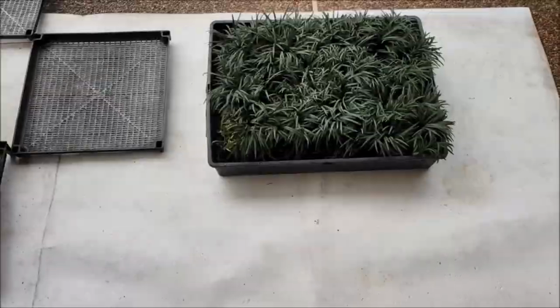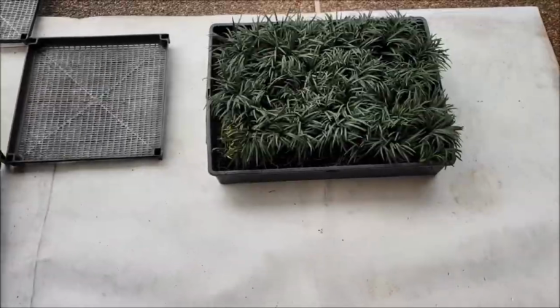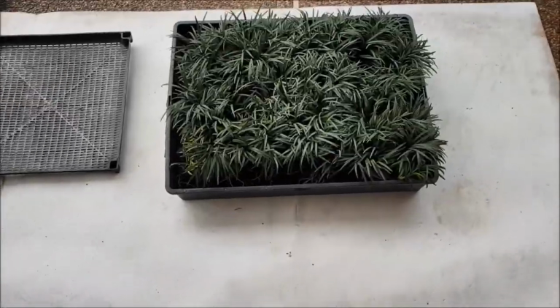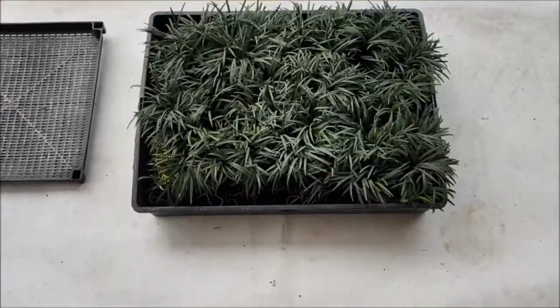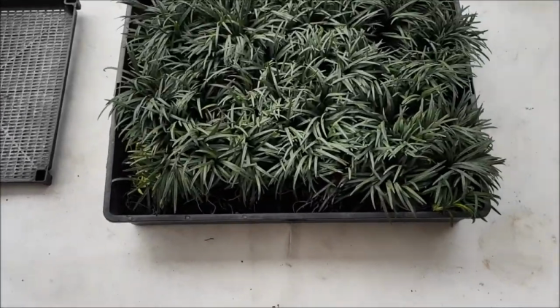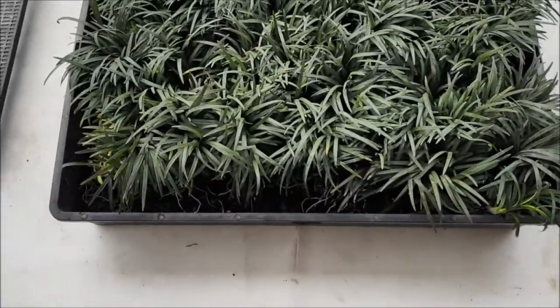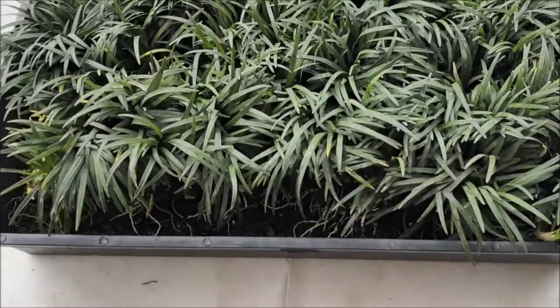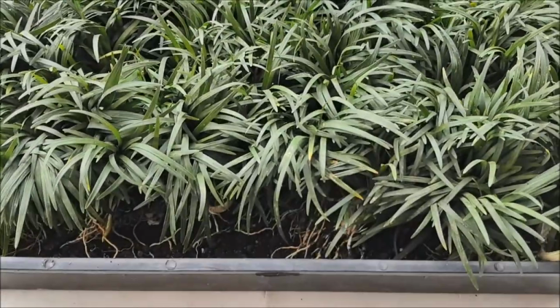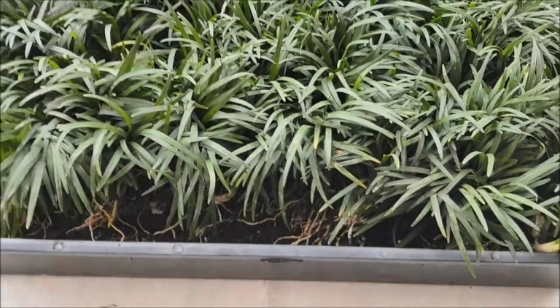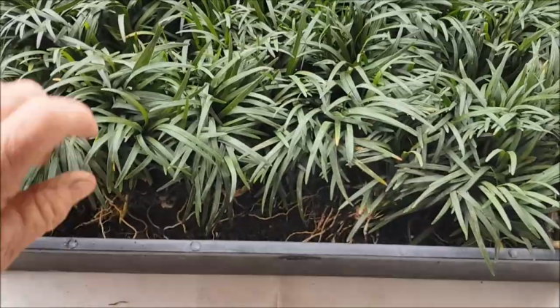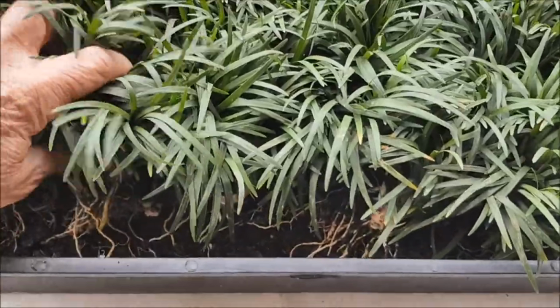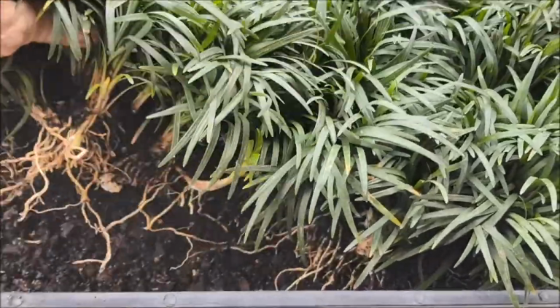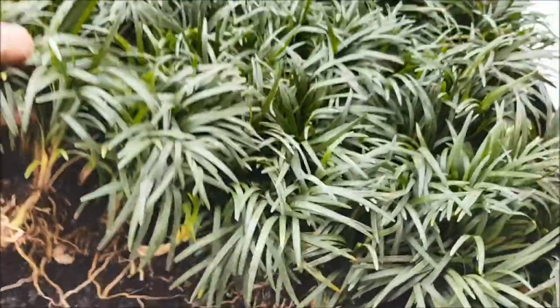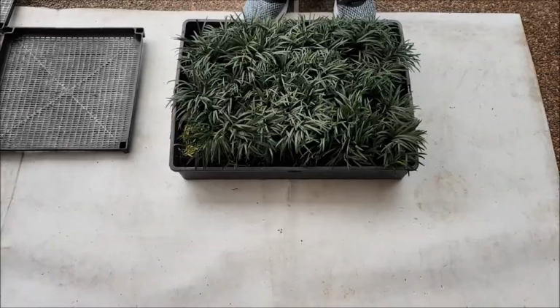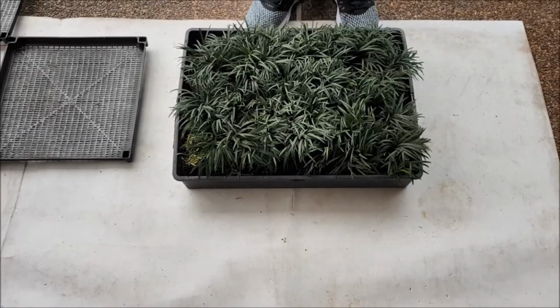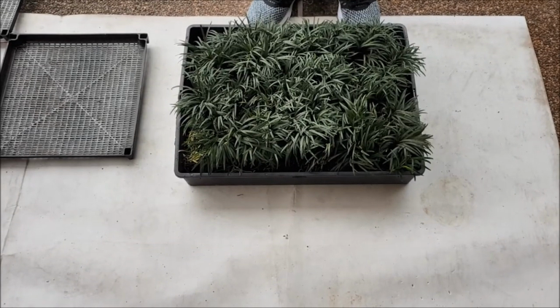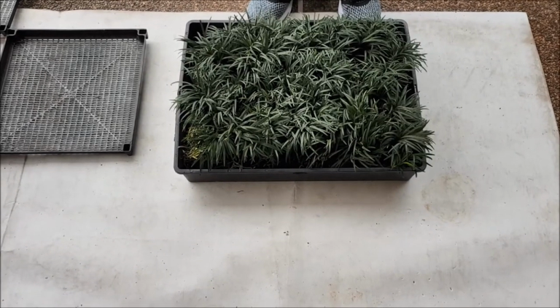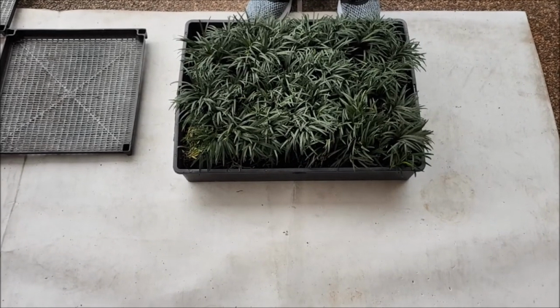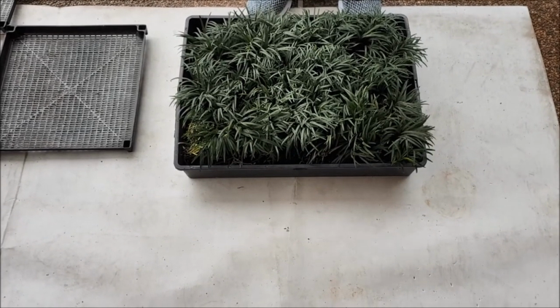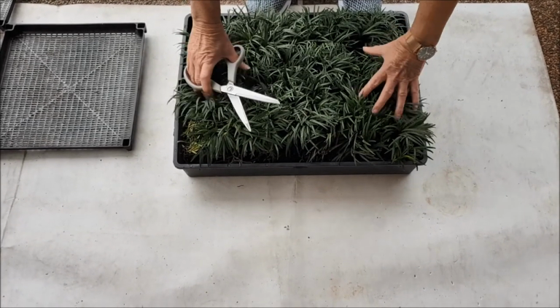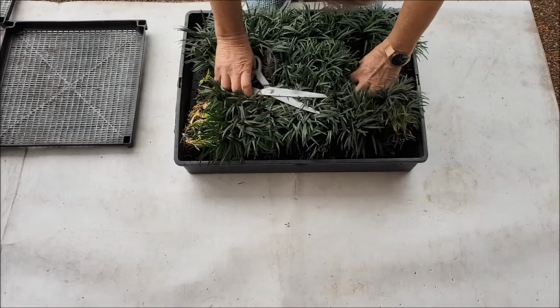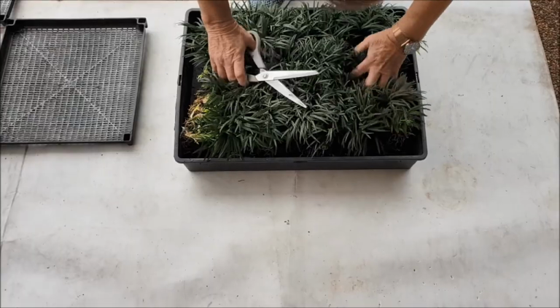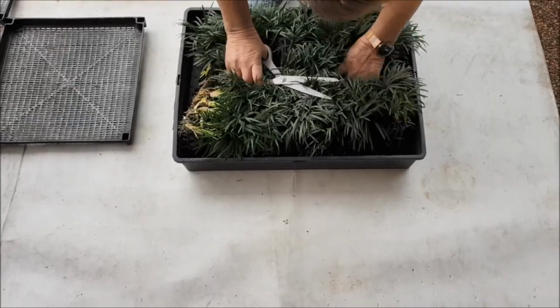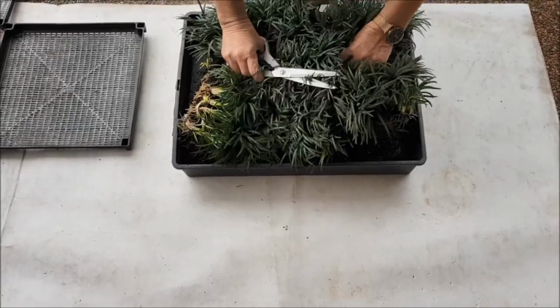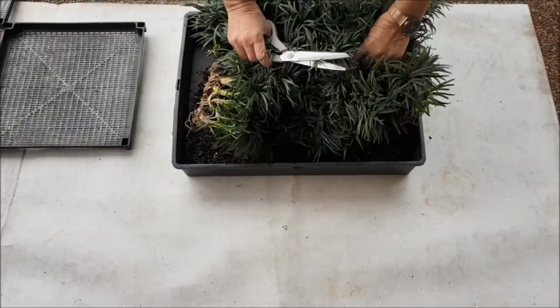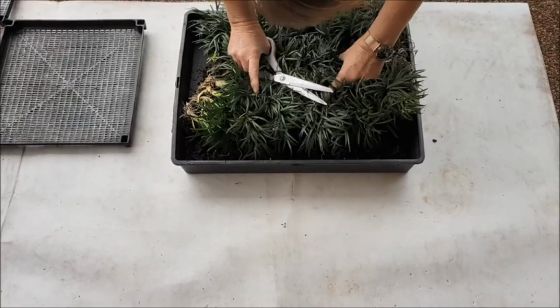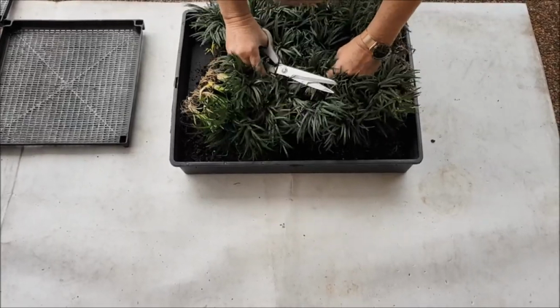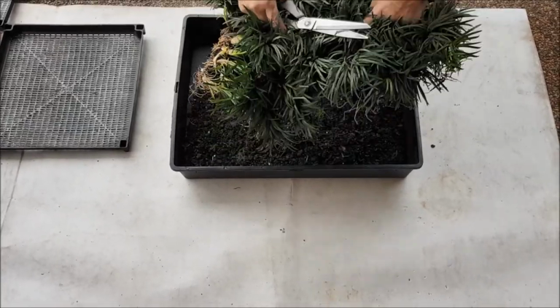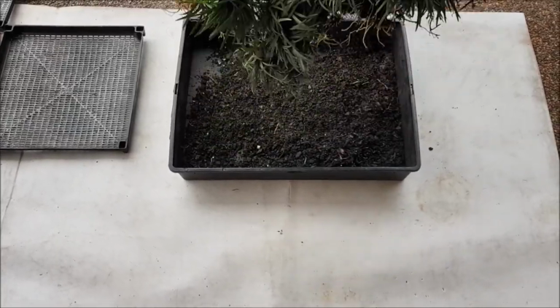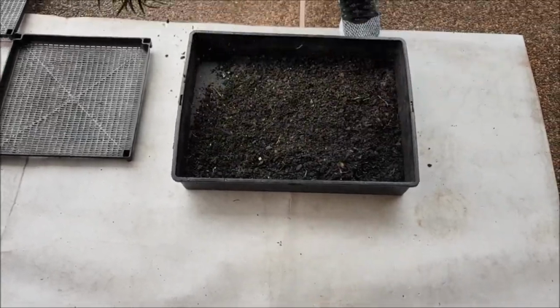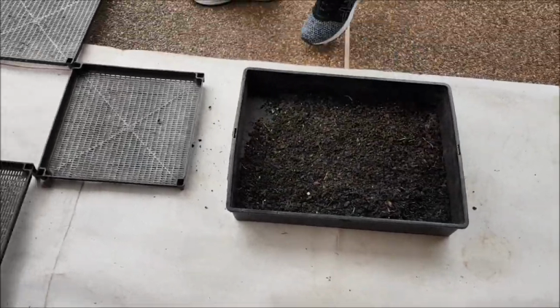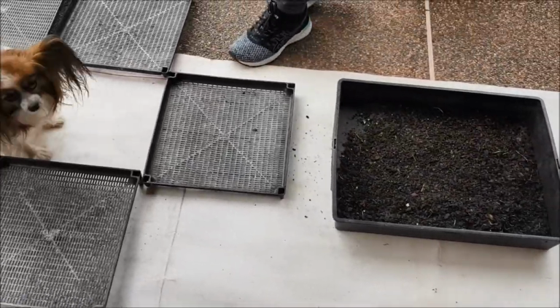This is what the dwarf mondo grass looks like after it's been pulled out of the polystyrene trays. Once you receive your plants in the mail, just take them out of the bag and put them on near your pavers.